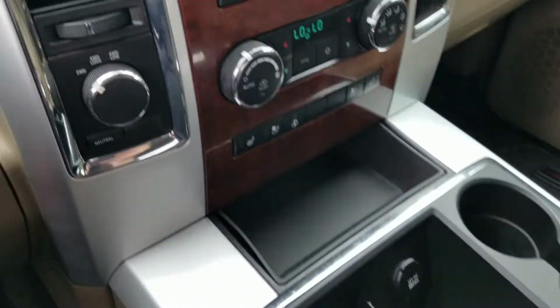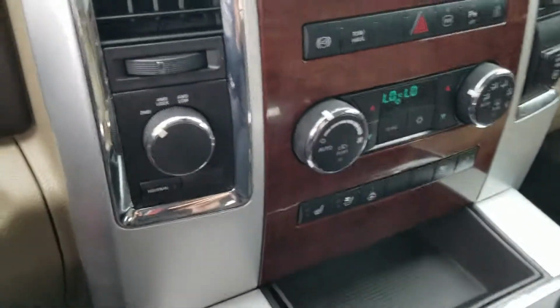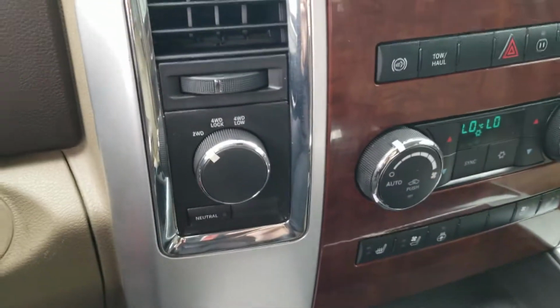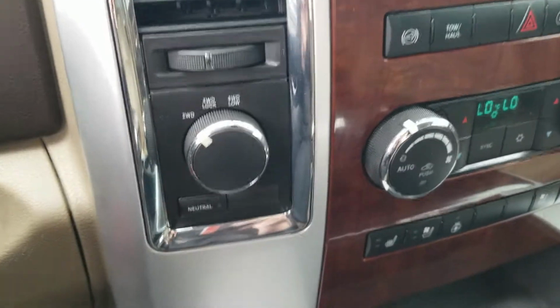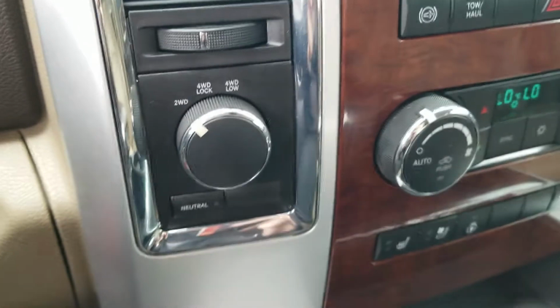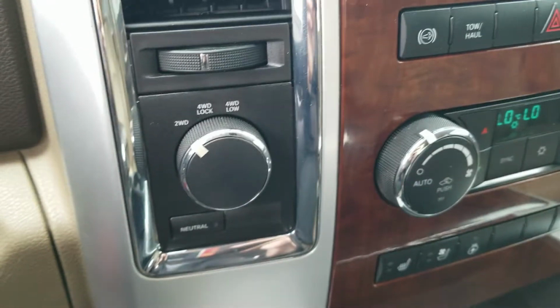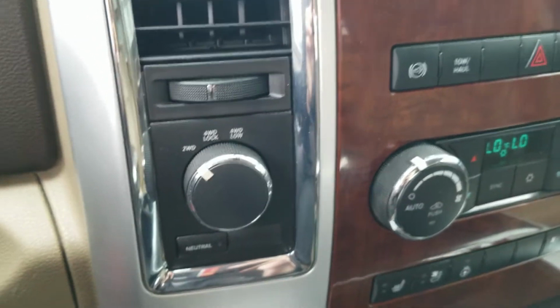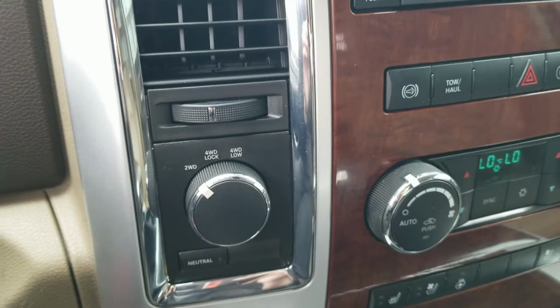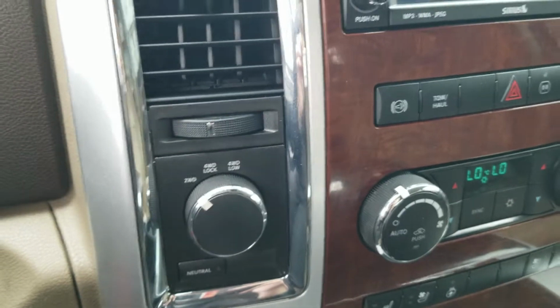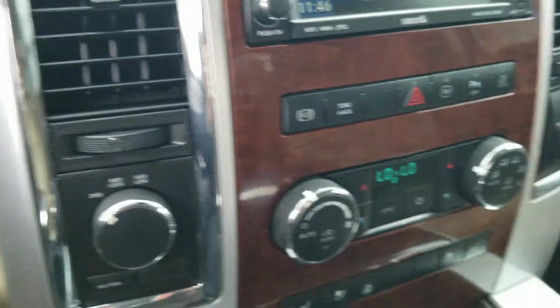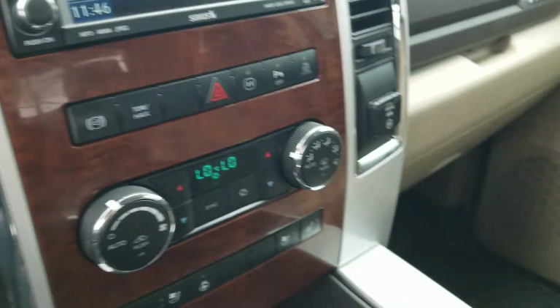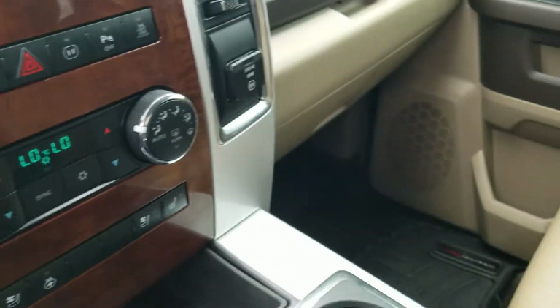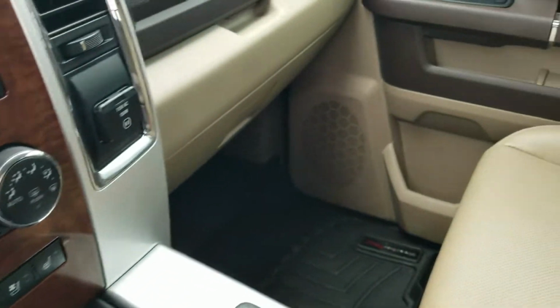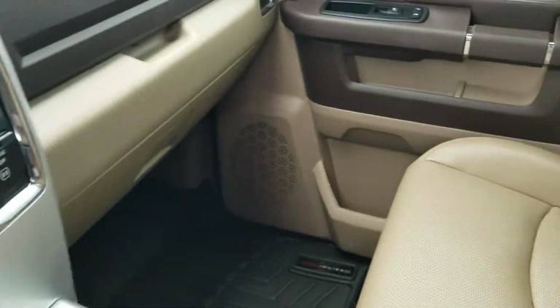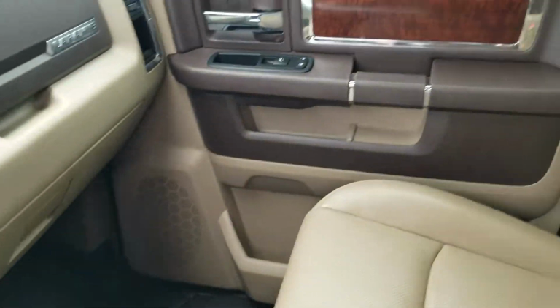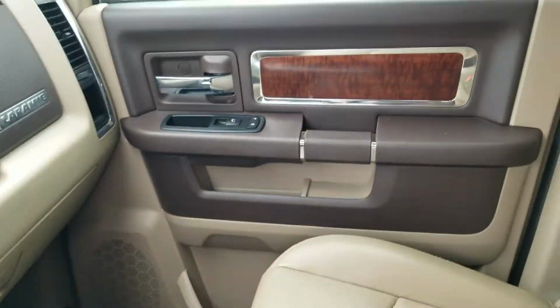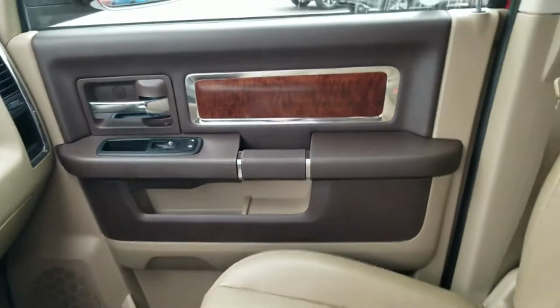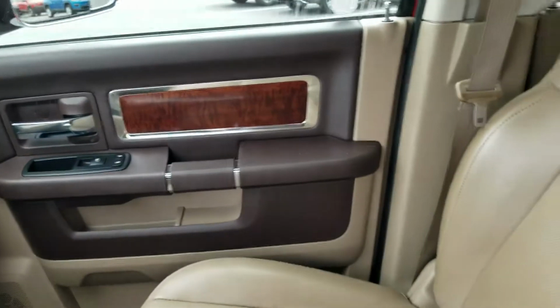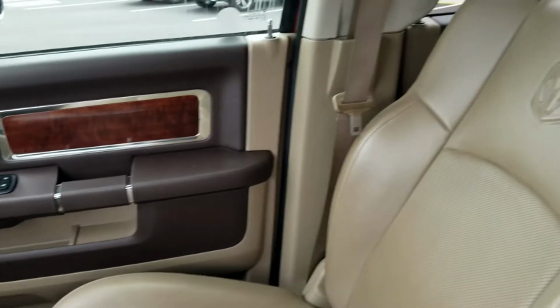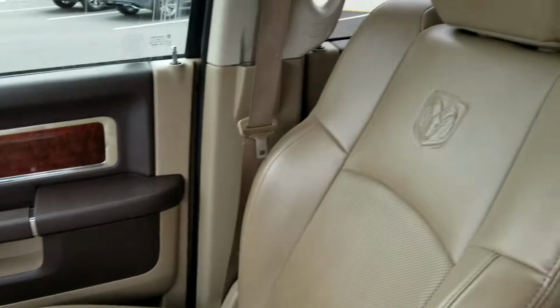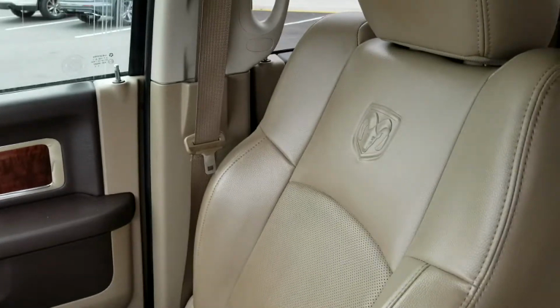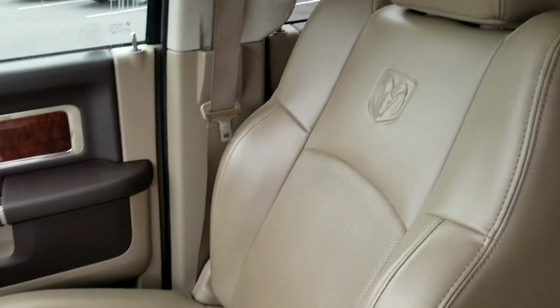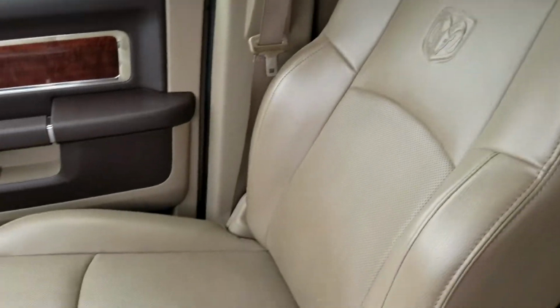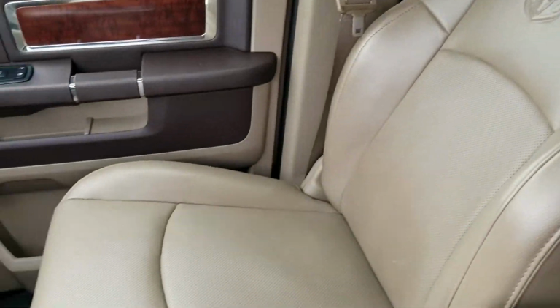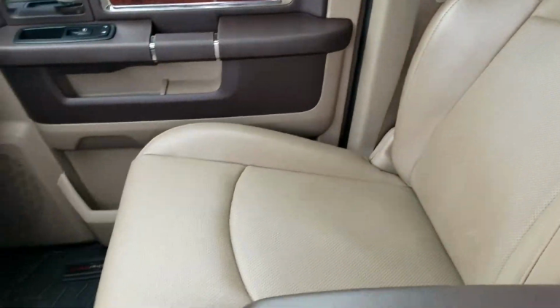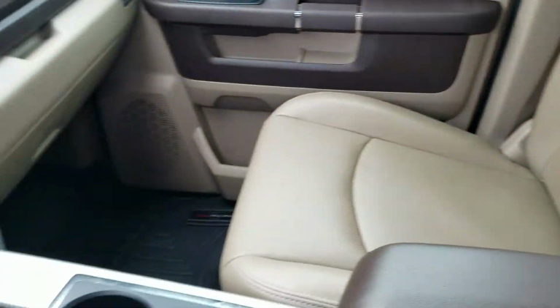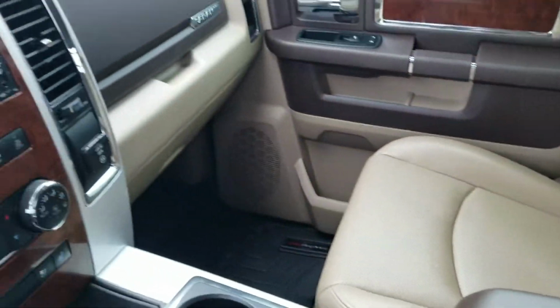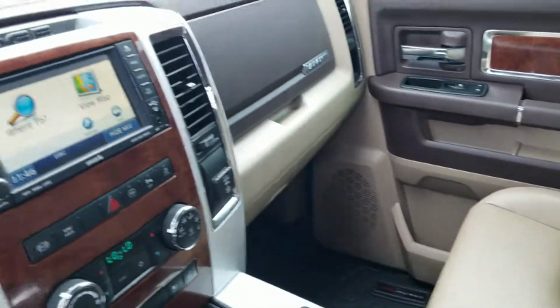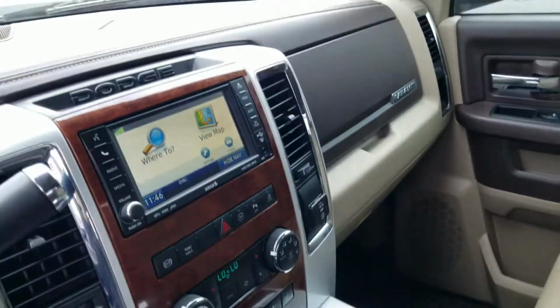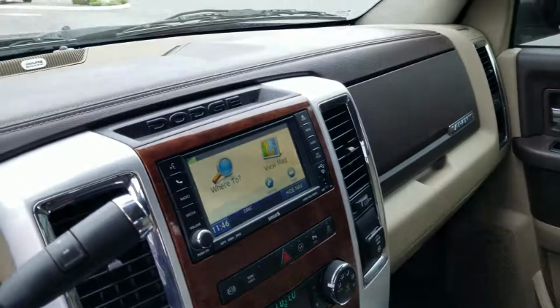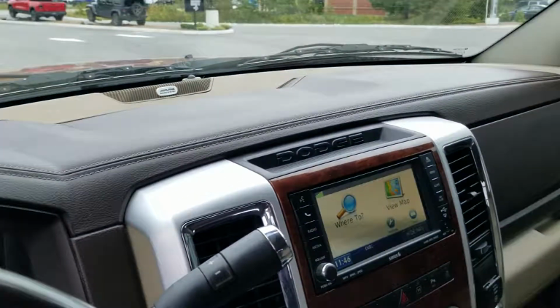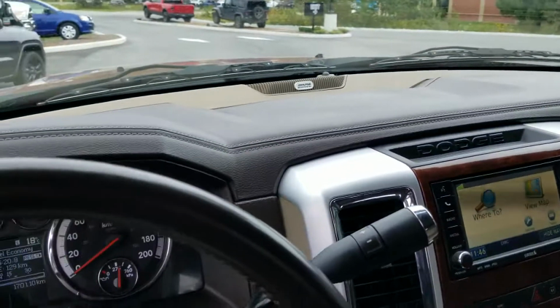Here are your 4x4 systems, and a view of the passenger side. That's our 2011 Ram 2500. Good luck today. It's $31,500.